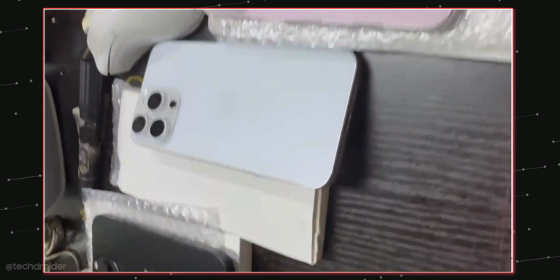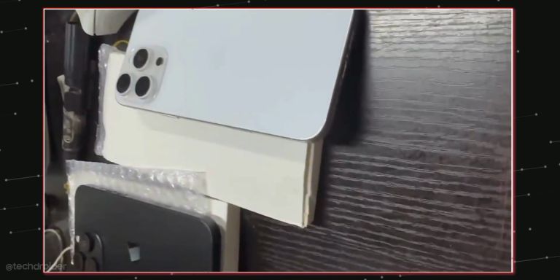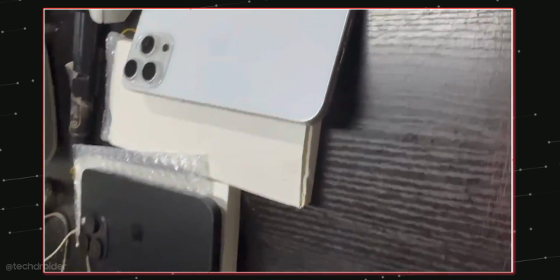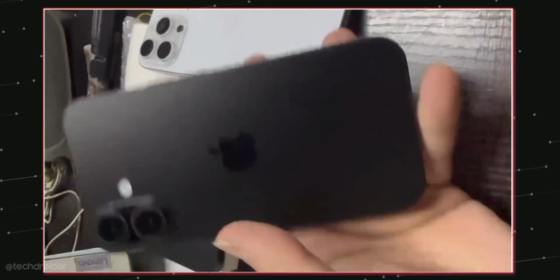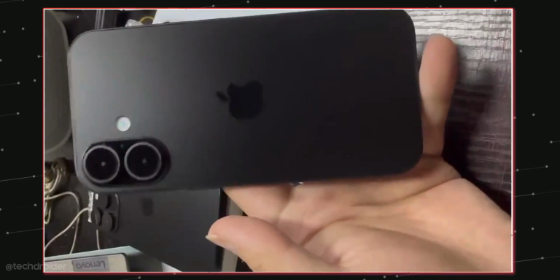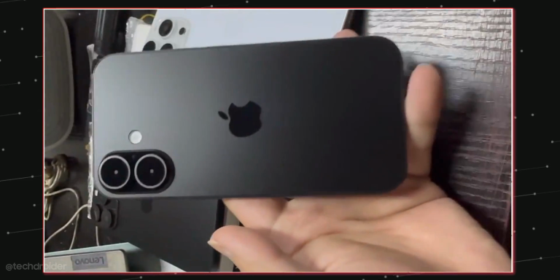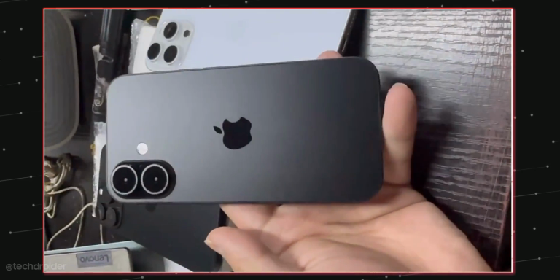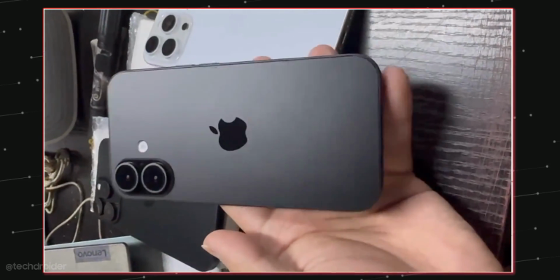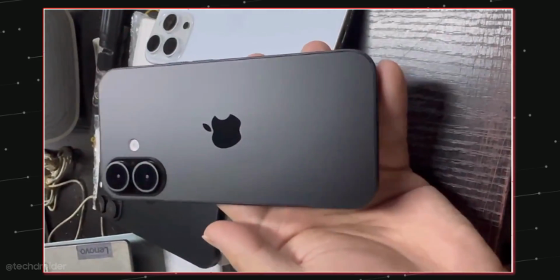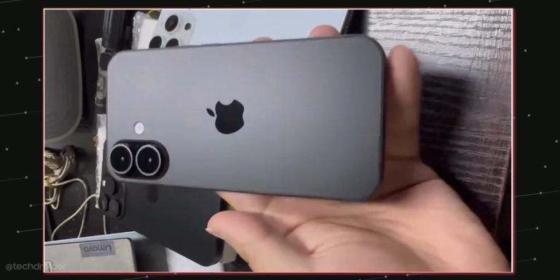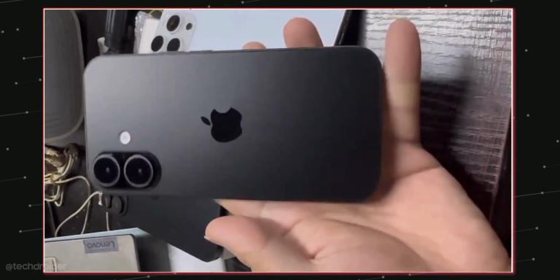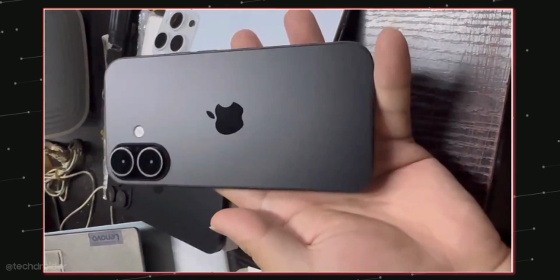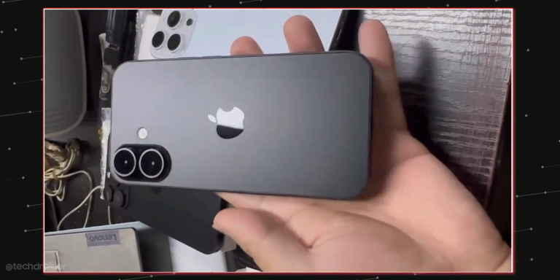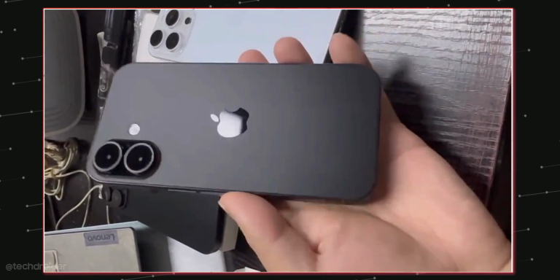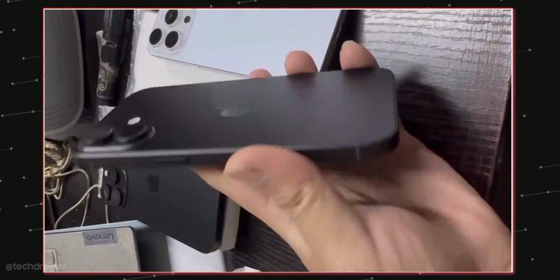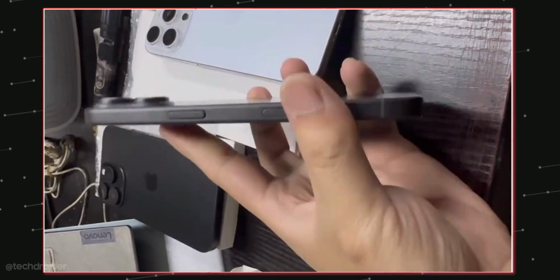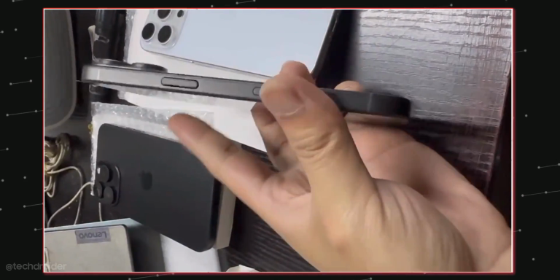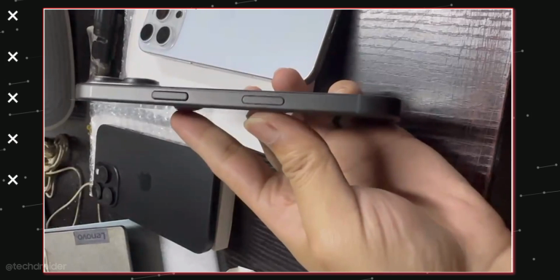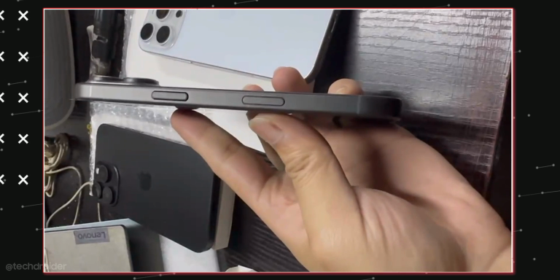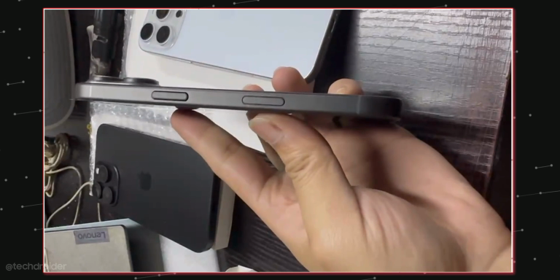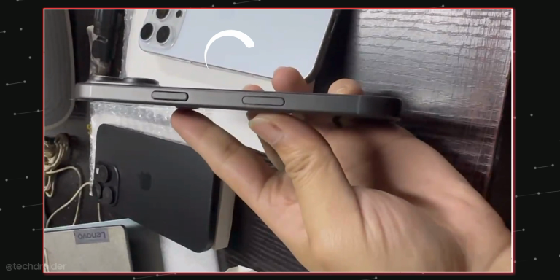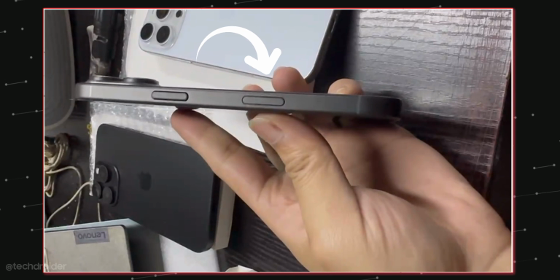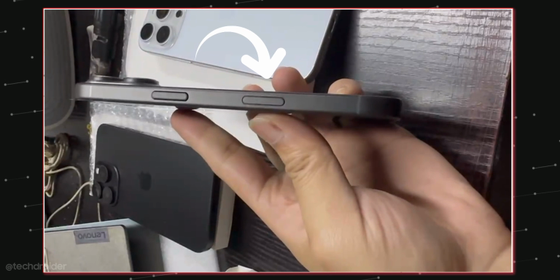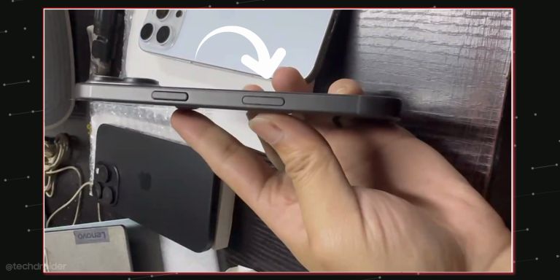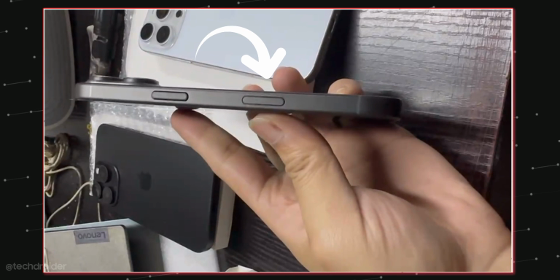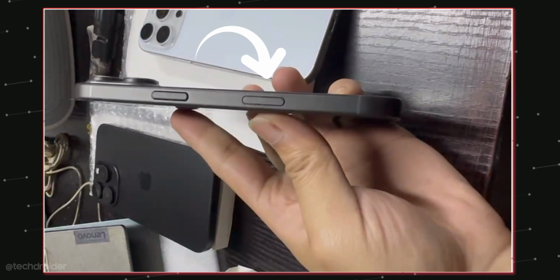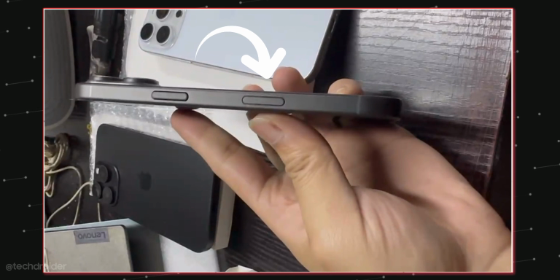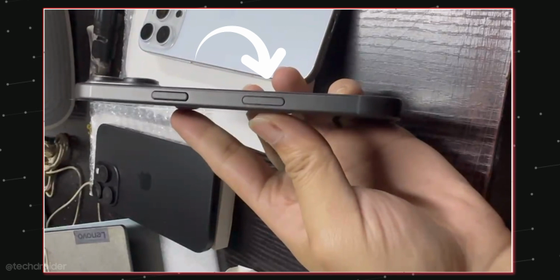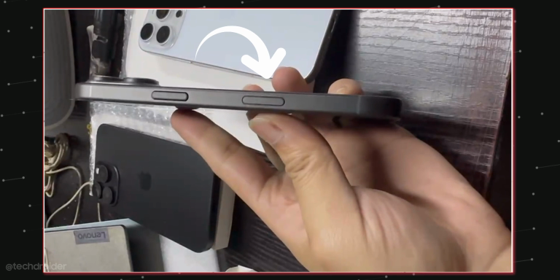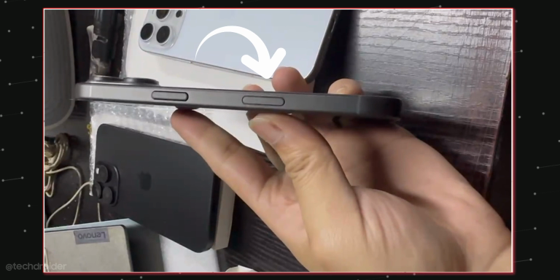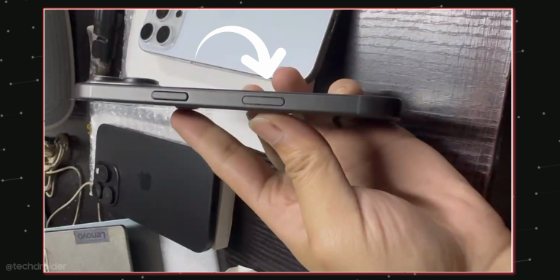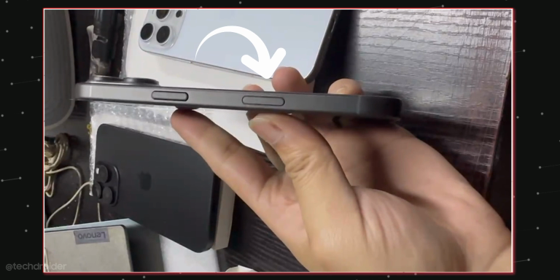There's a fifth touch-sensitive module below the power key, and that's a capture button to shoot instant photos and videos. It's going to react to your touch, press, swipe, or gestures.